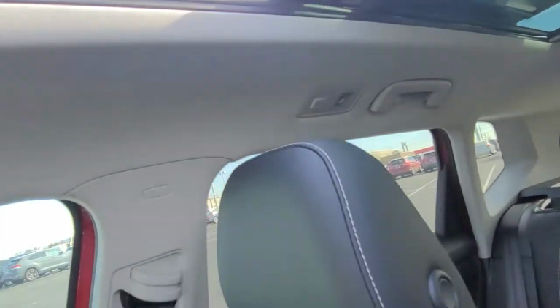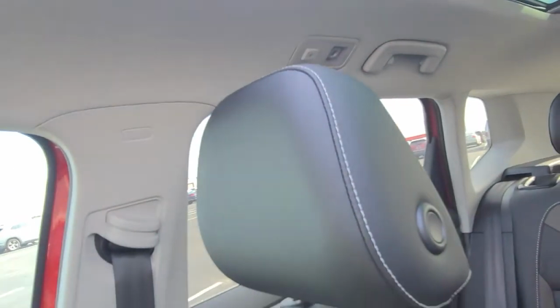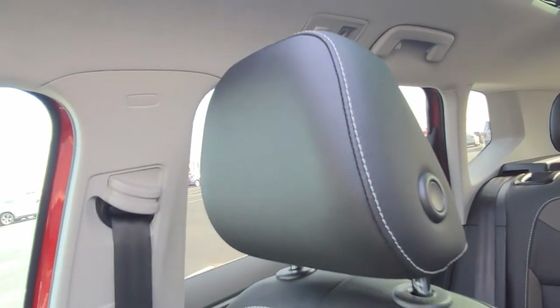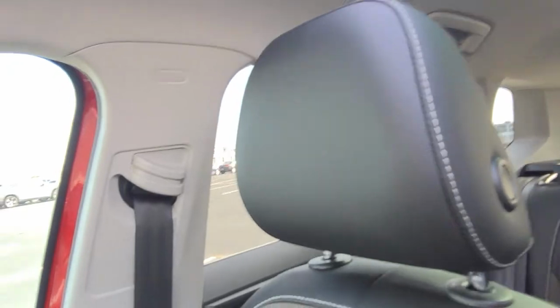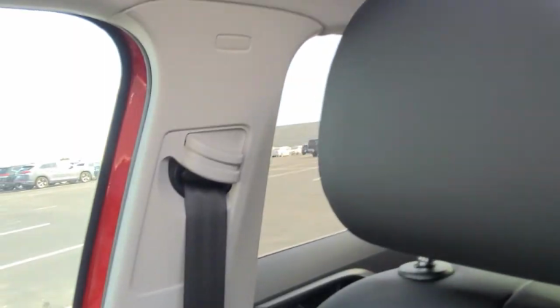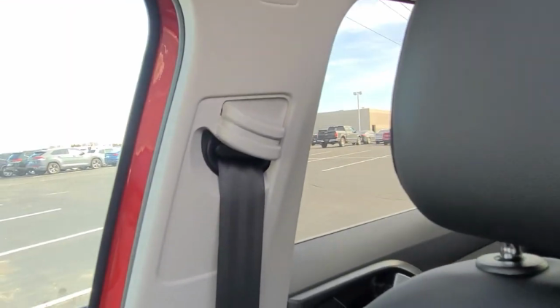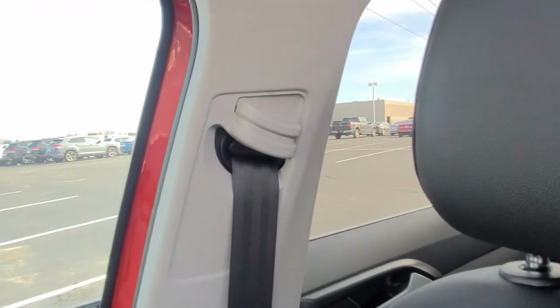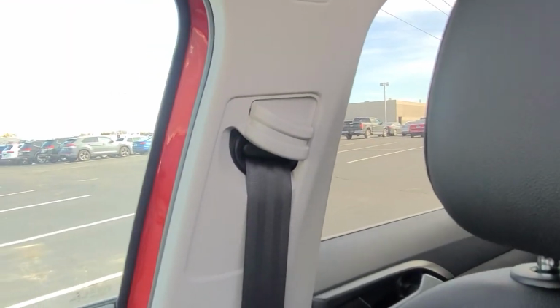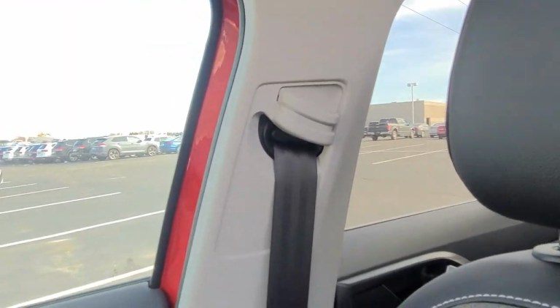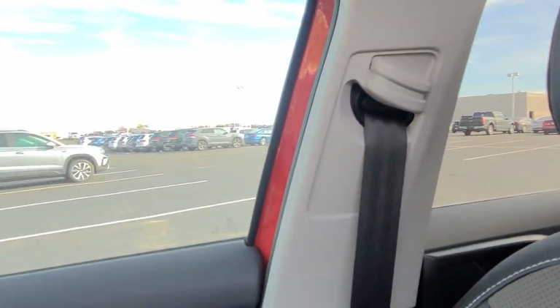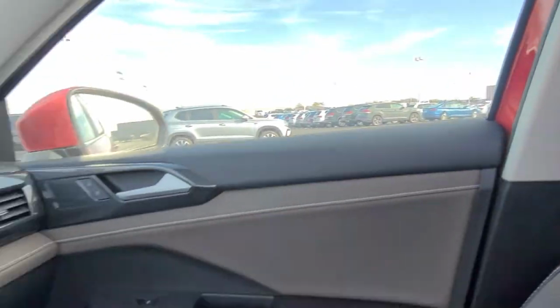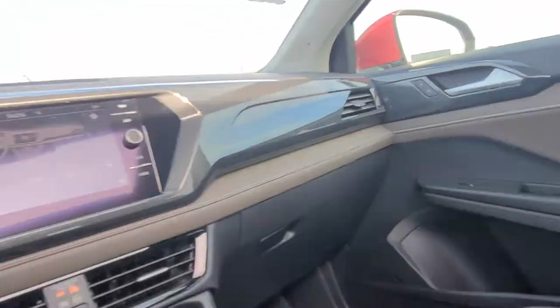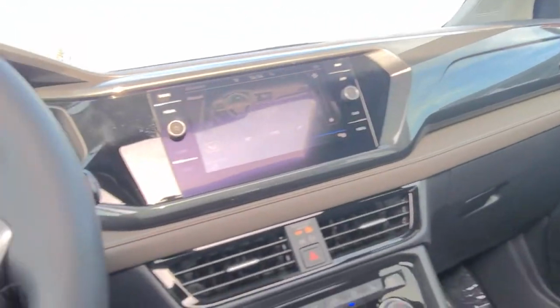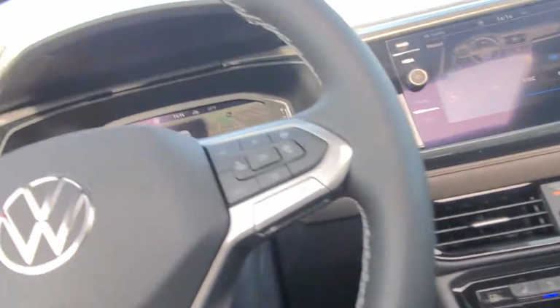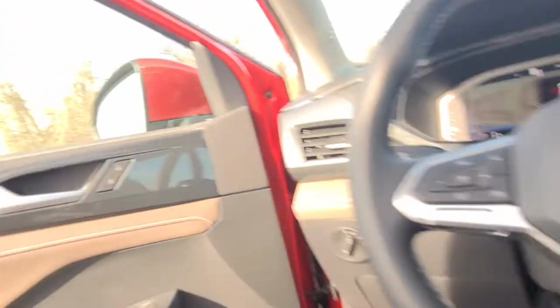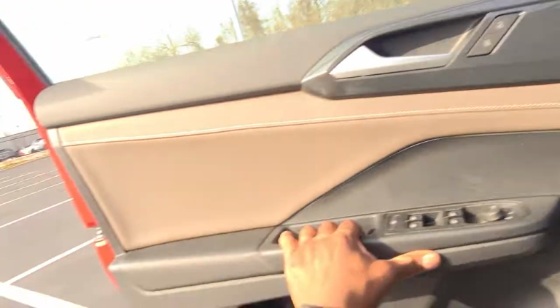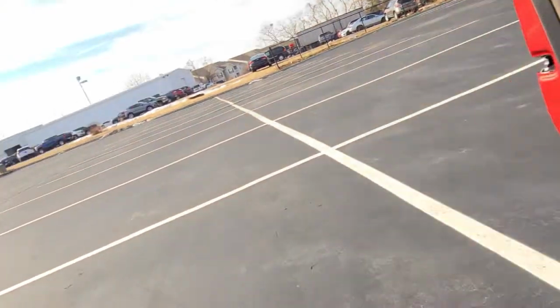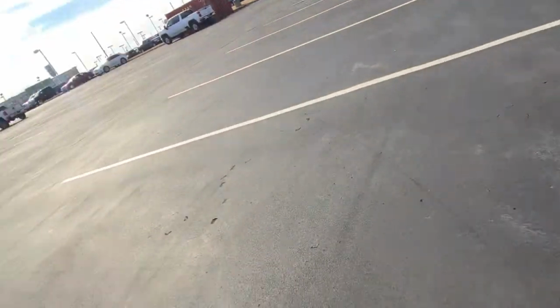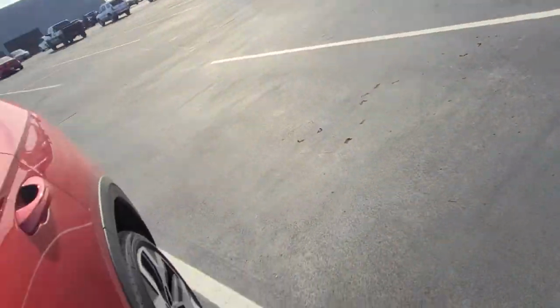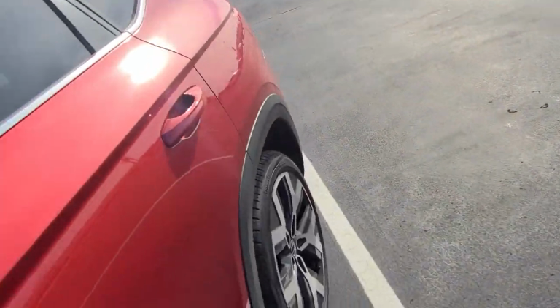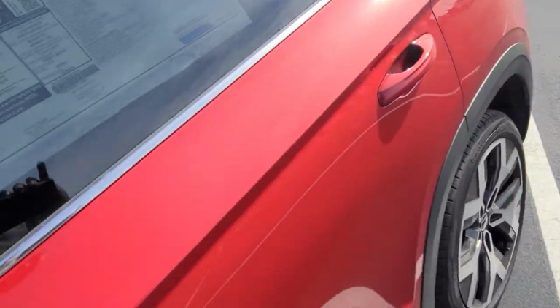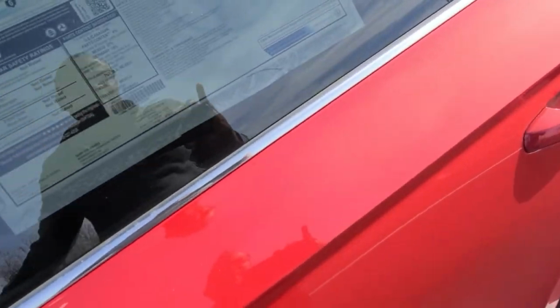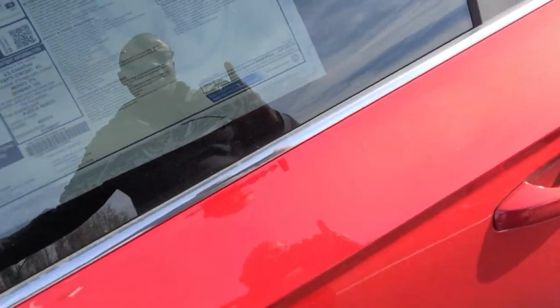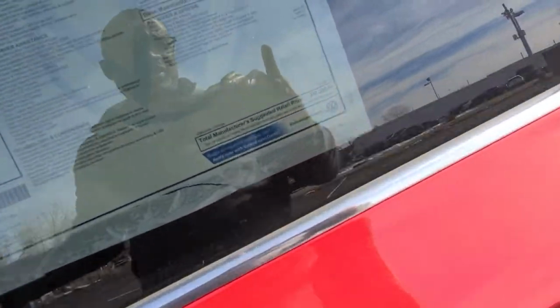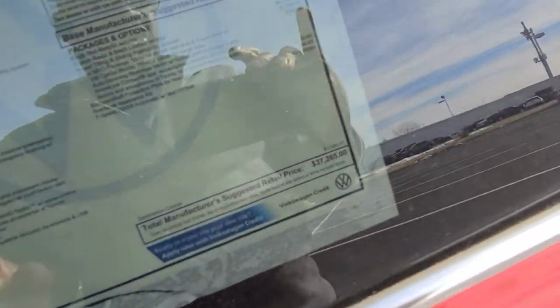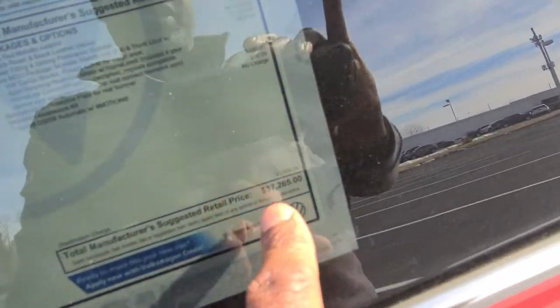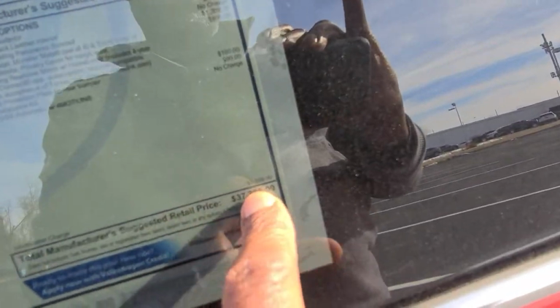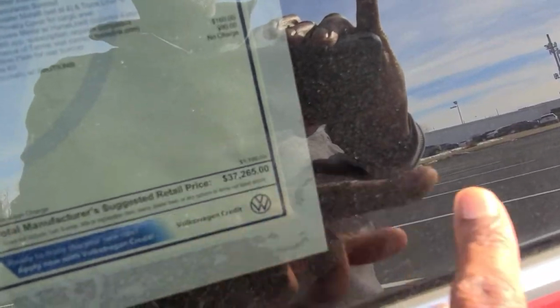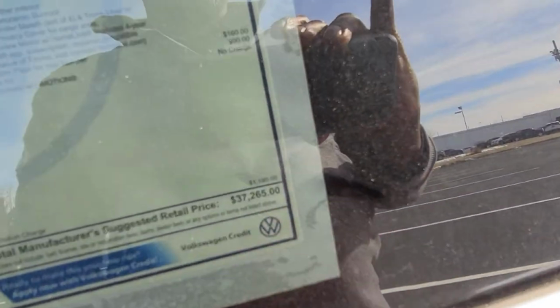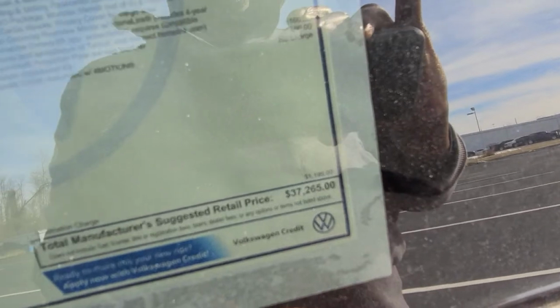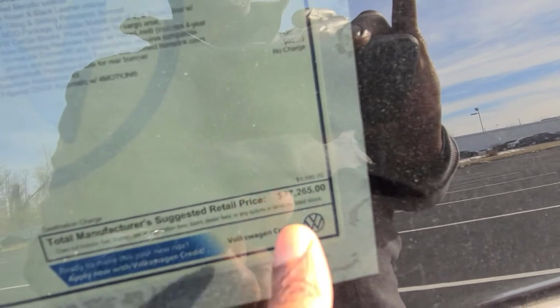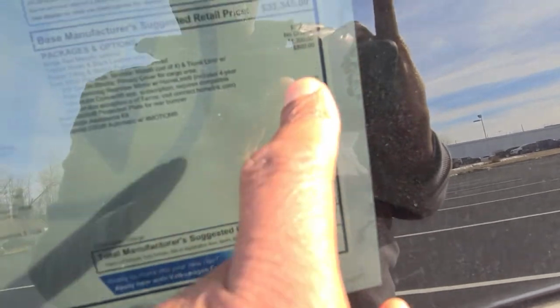There's a look at your adjustable headrest and adjustable seat belt. Let's take a look at the back seat. Before we hop in, I'll show you right here: $37,265 is the price on this one.